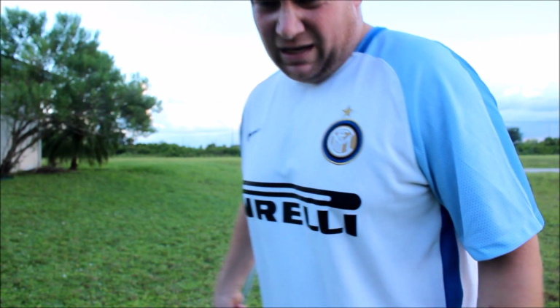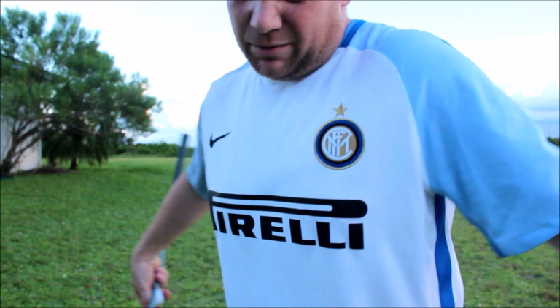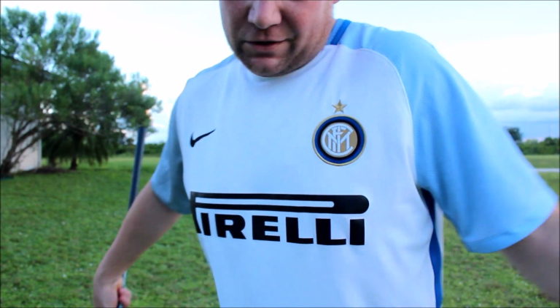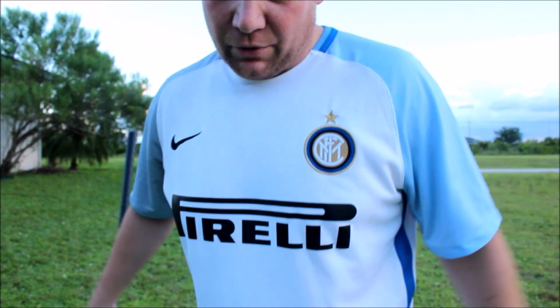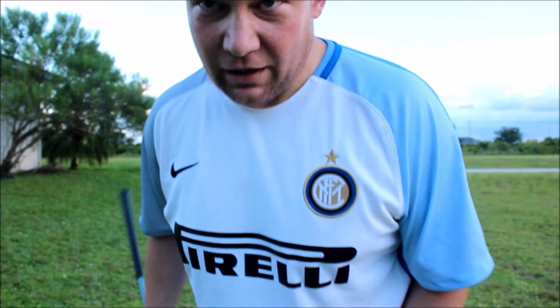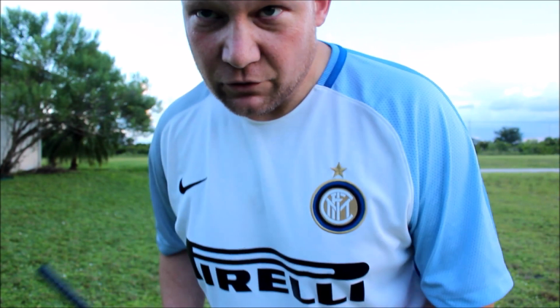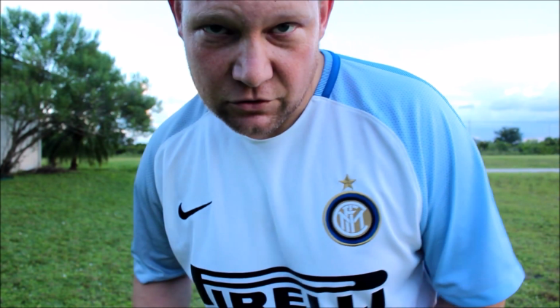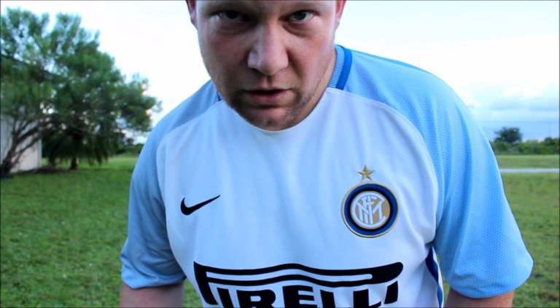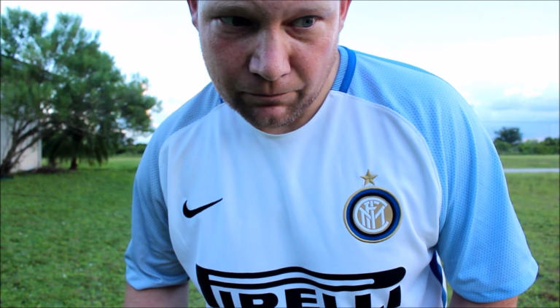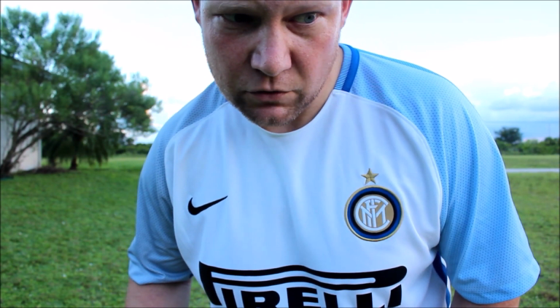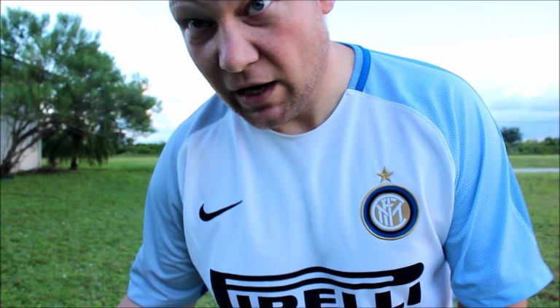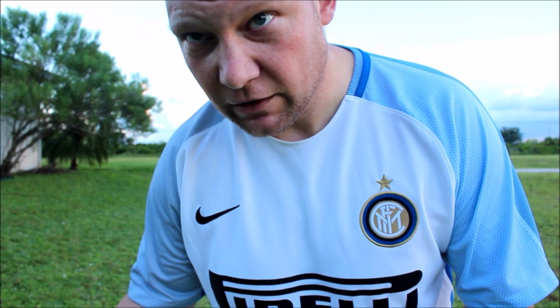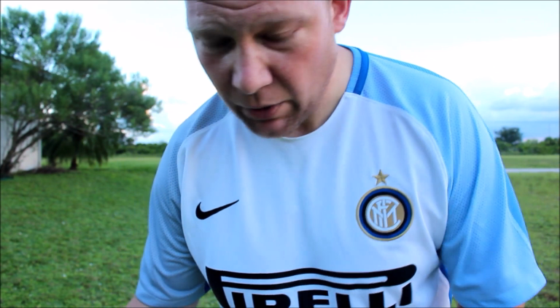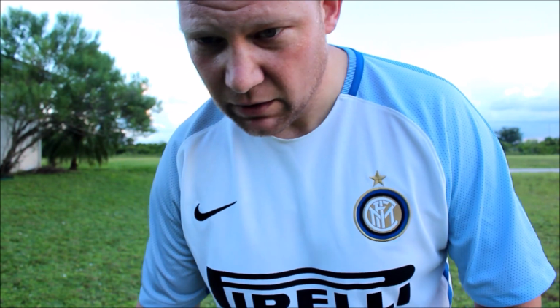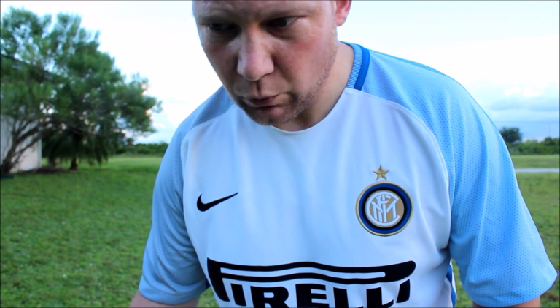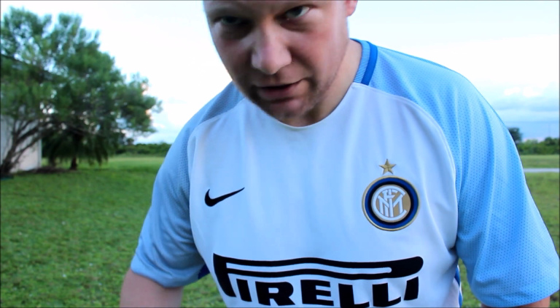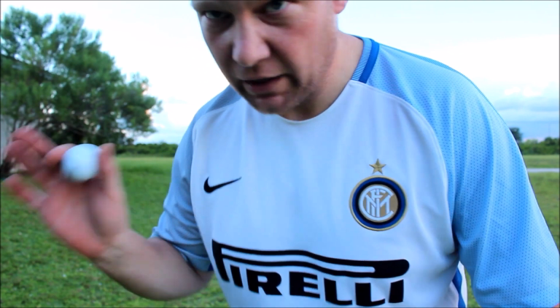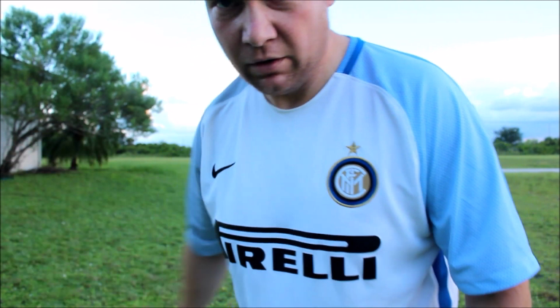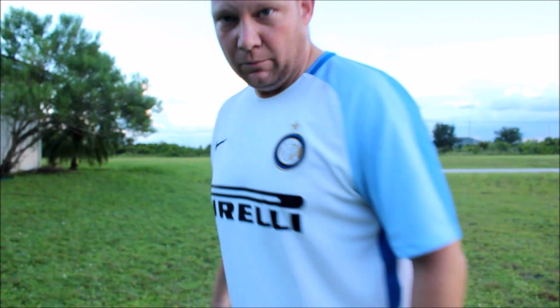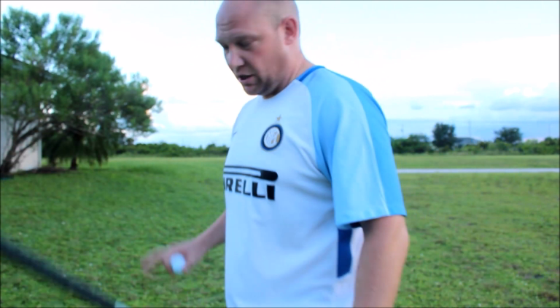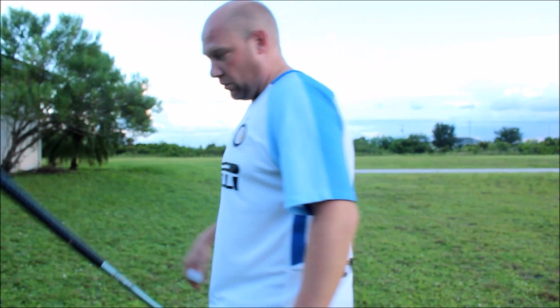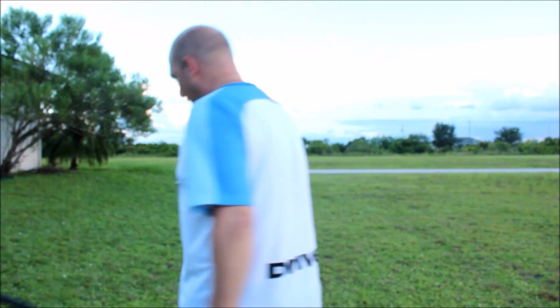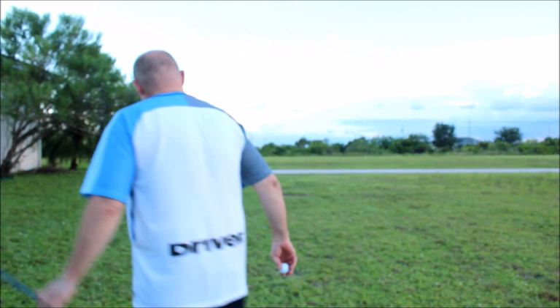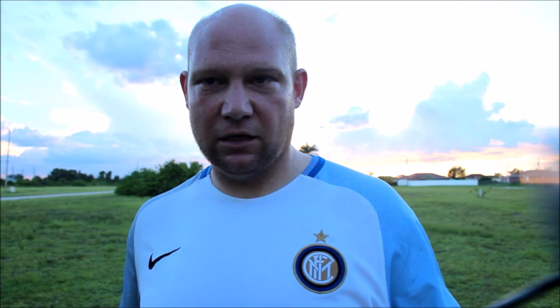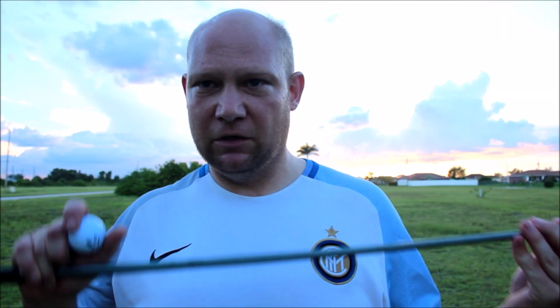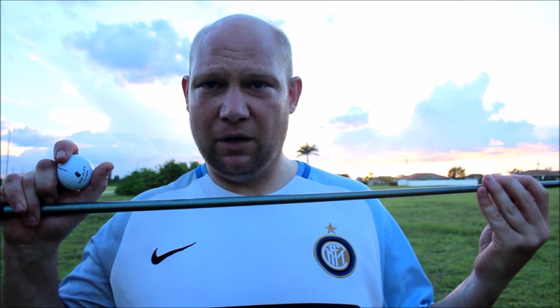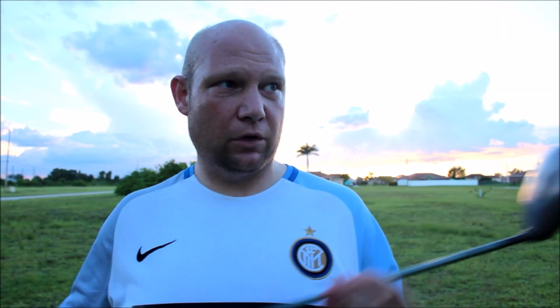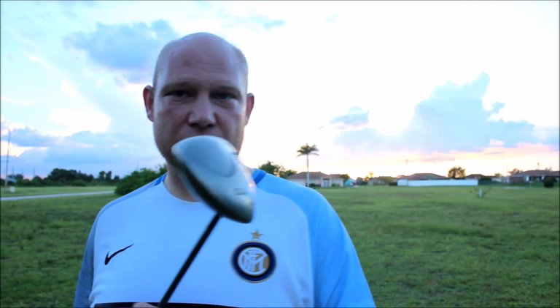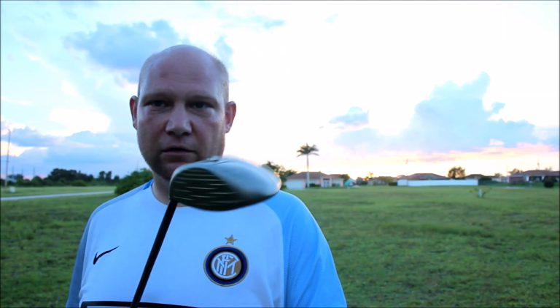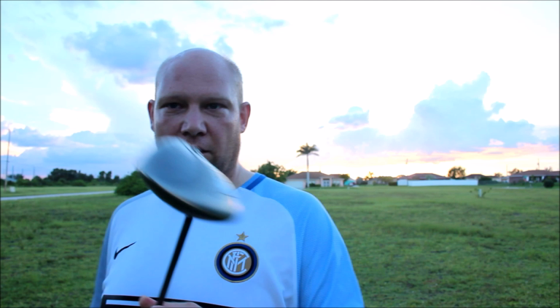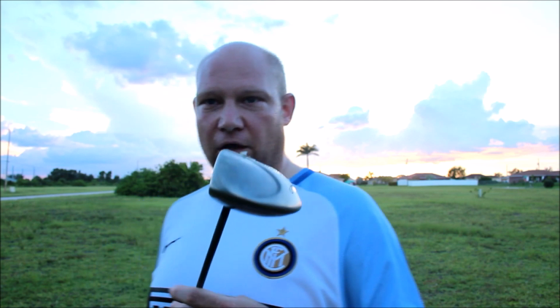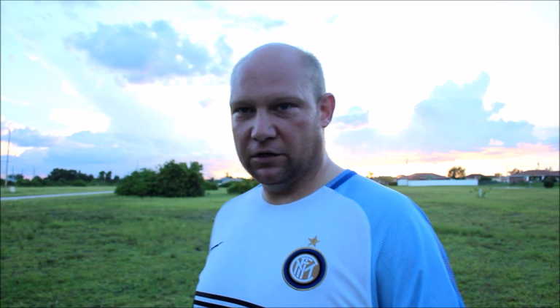I'm not professional, but I do like to drive and putt. Wedging — forget it. Pitching — I'm horrible at that. But it's not bad. We're going to give it a shot and see how good it does.